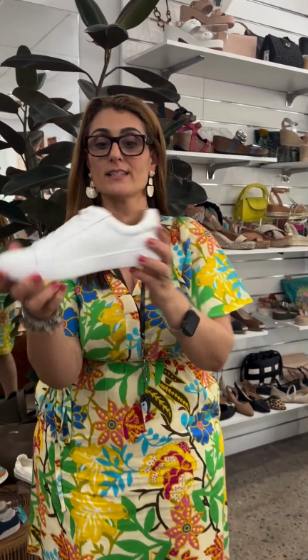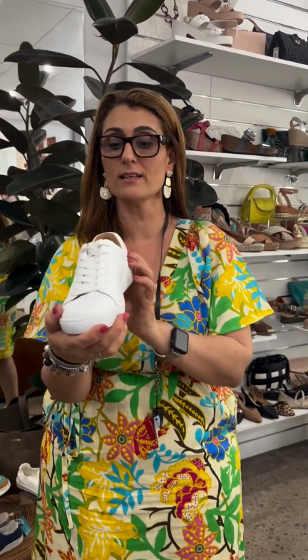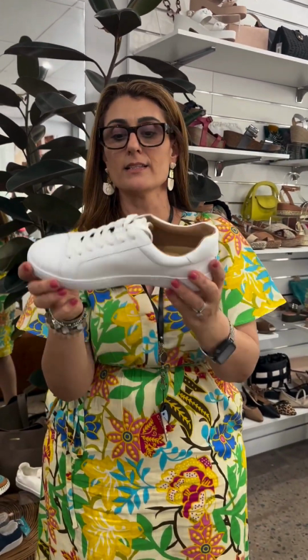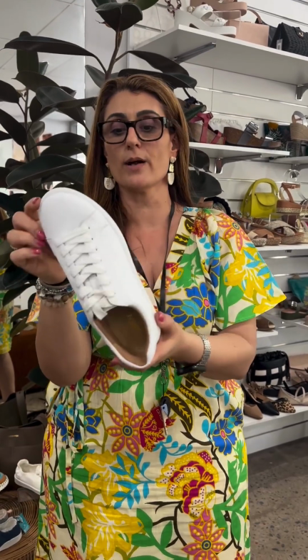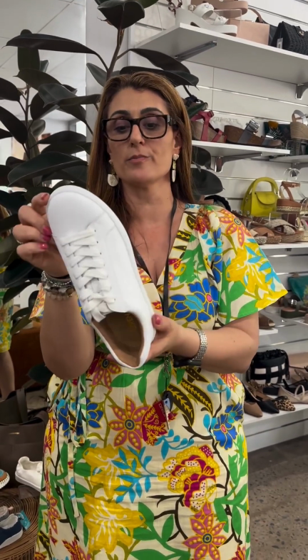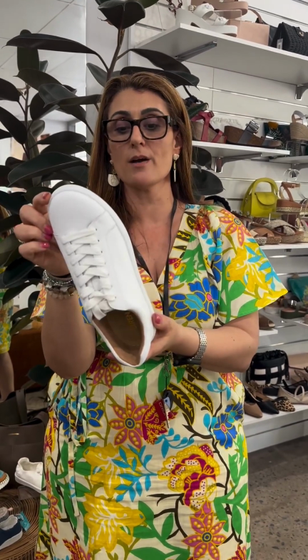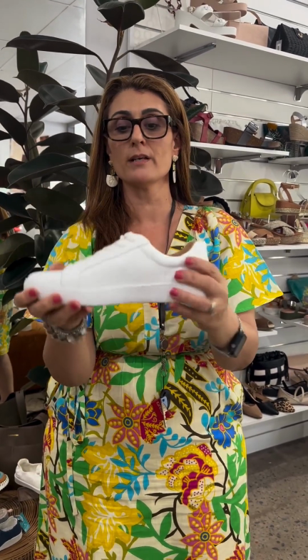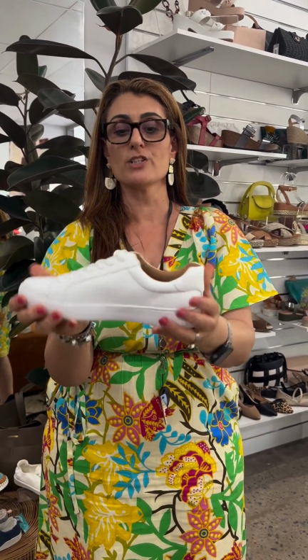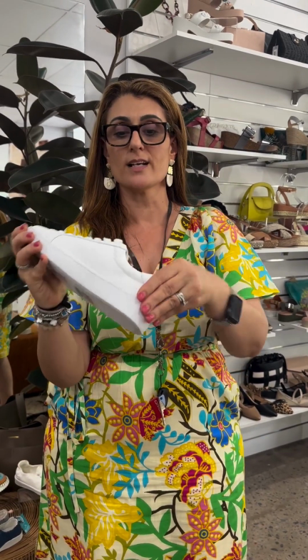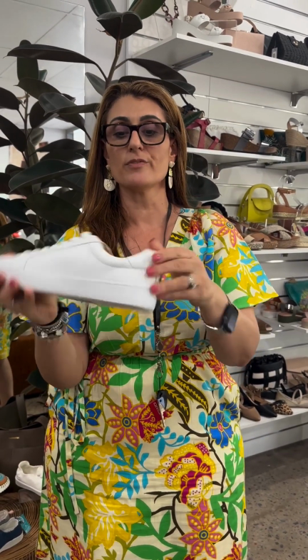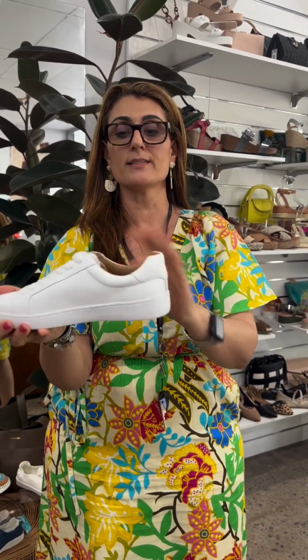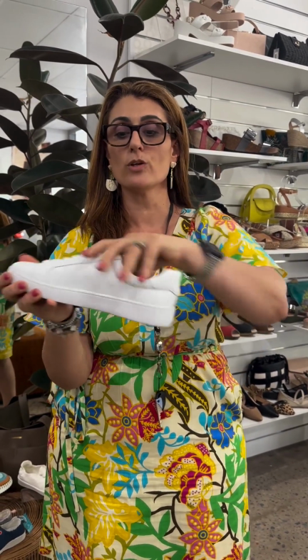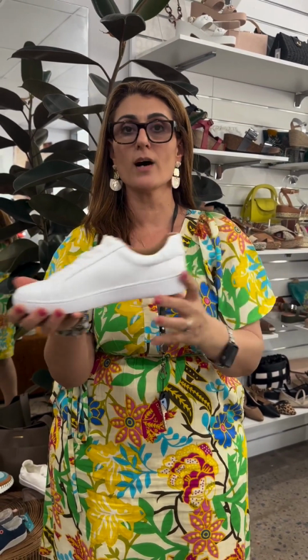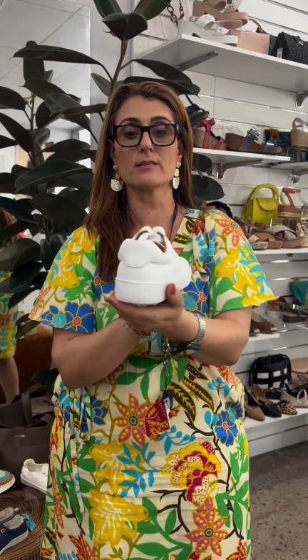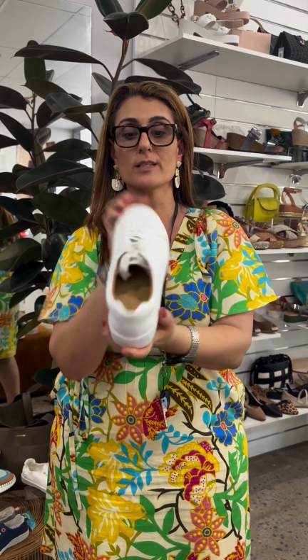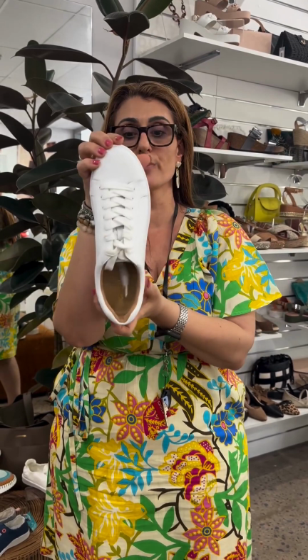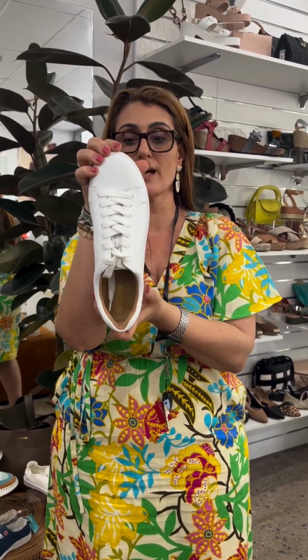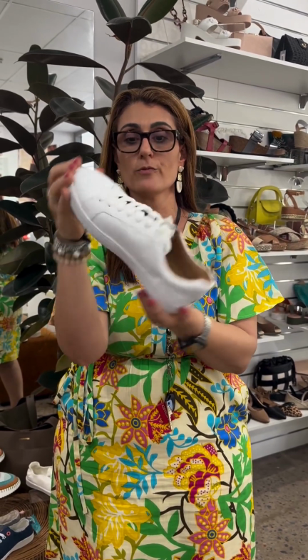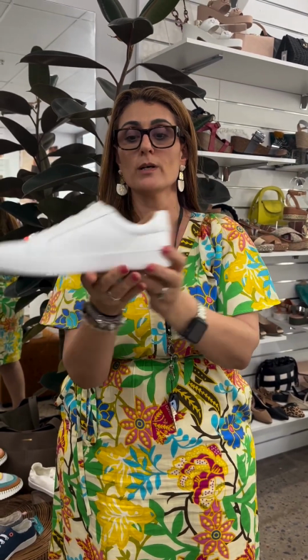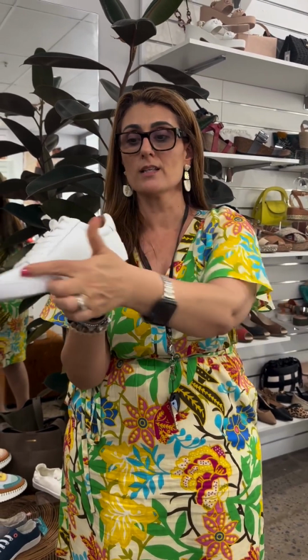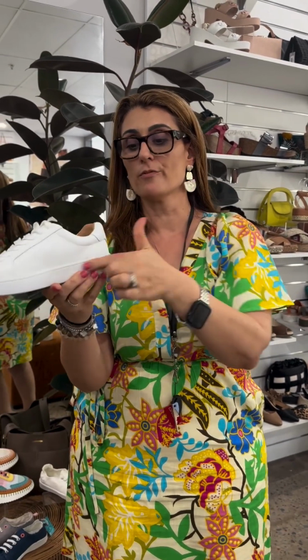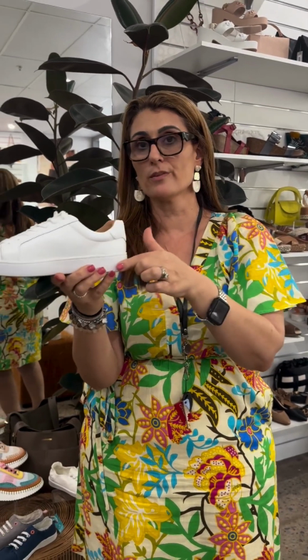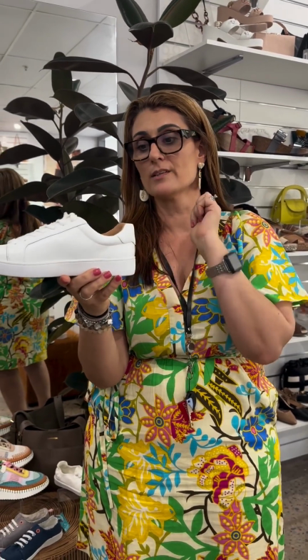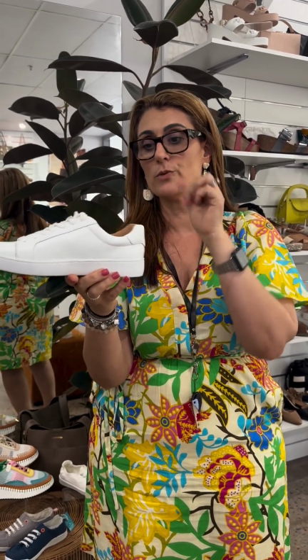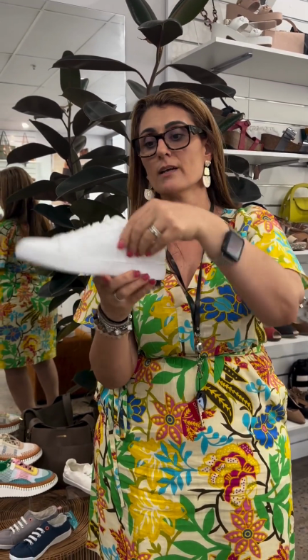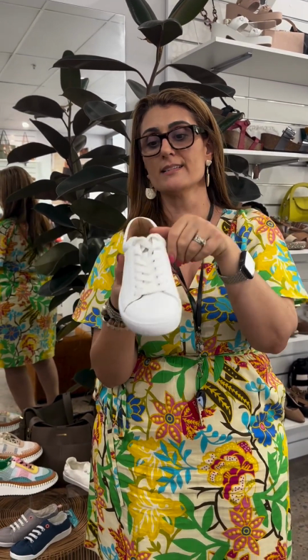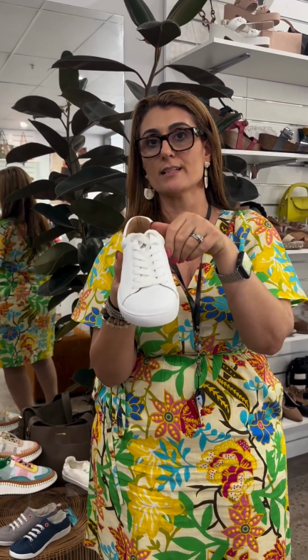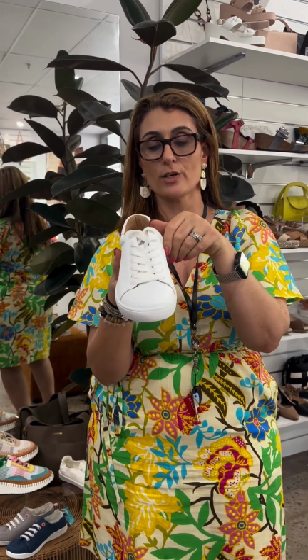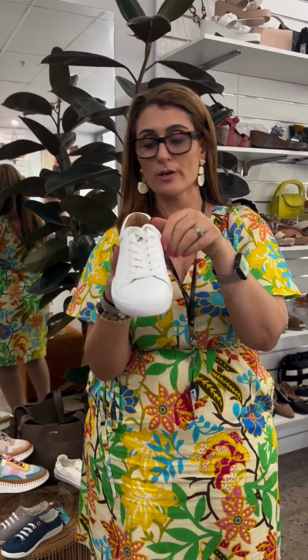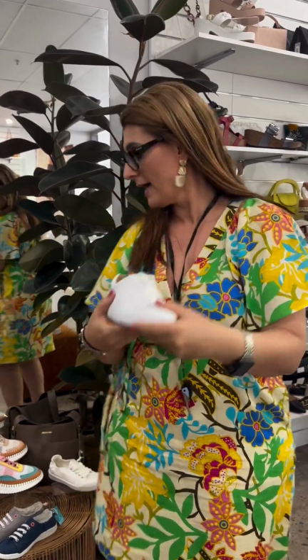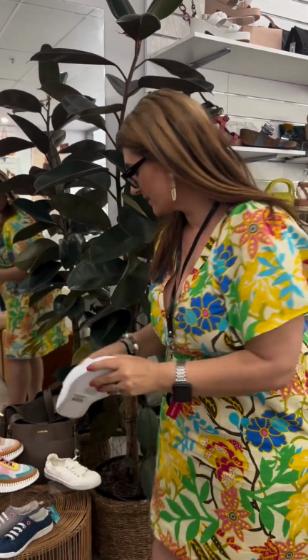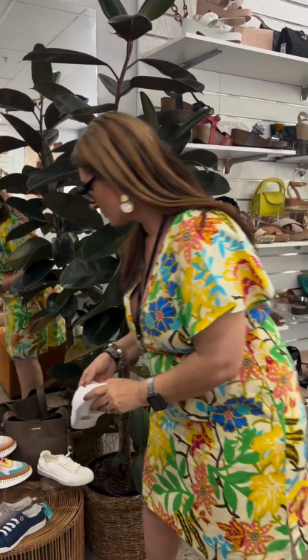This is a great one from Siren — just a nice, comfy, basic all-over white. That's what people are asking for: a slight platform under the foot and easy lace-up, ready to go.